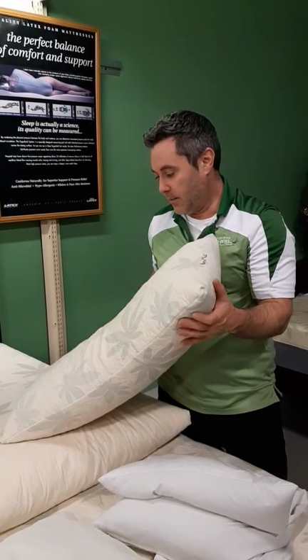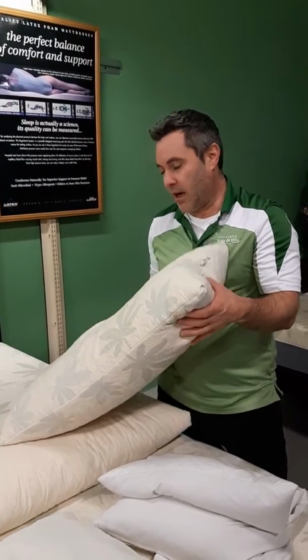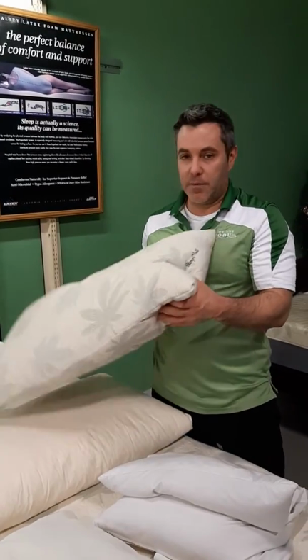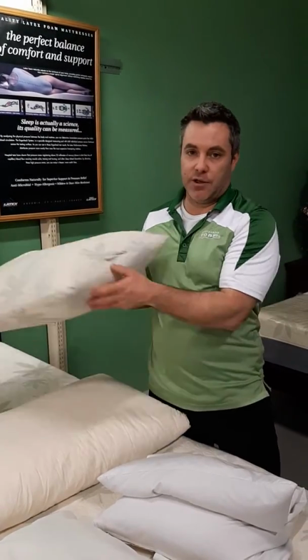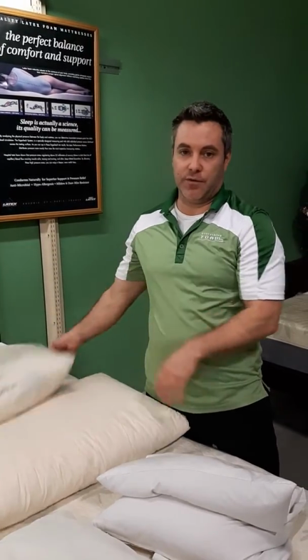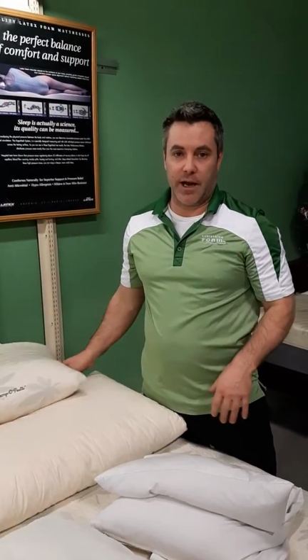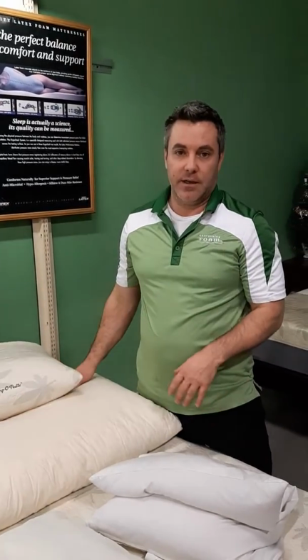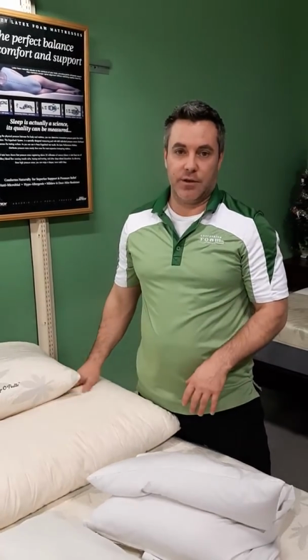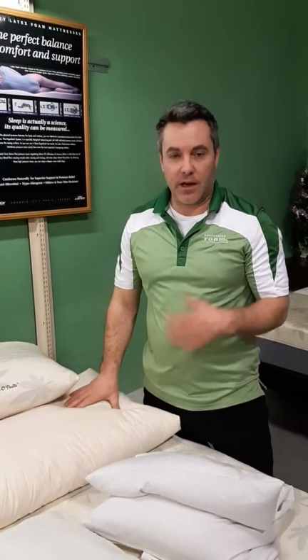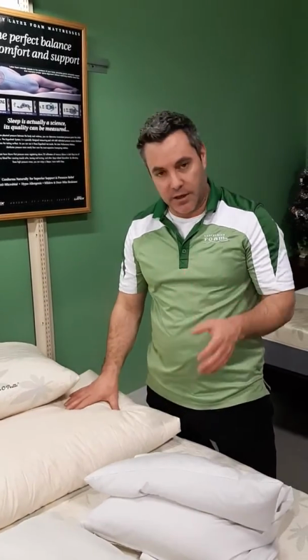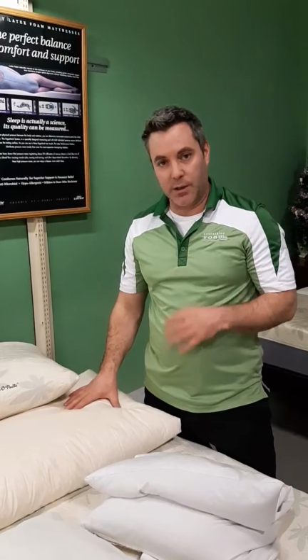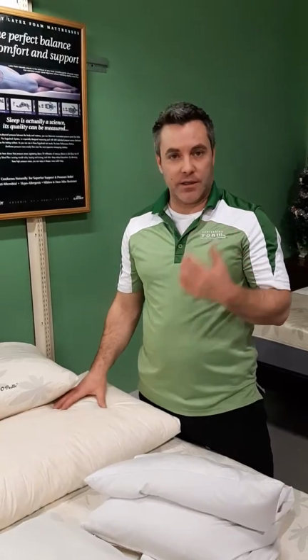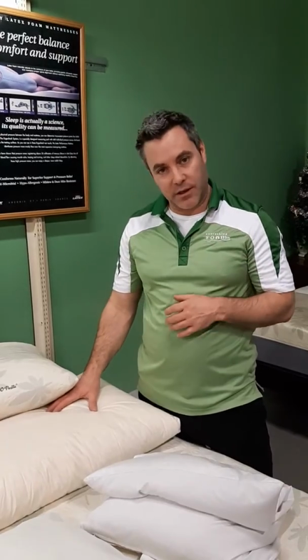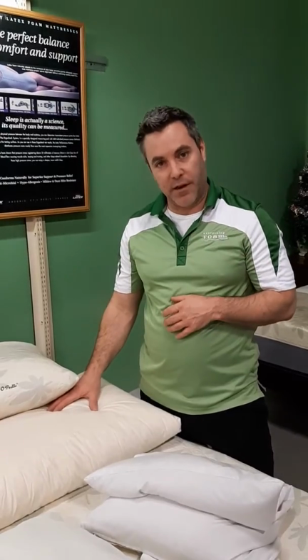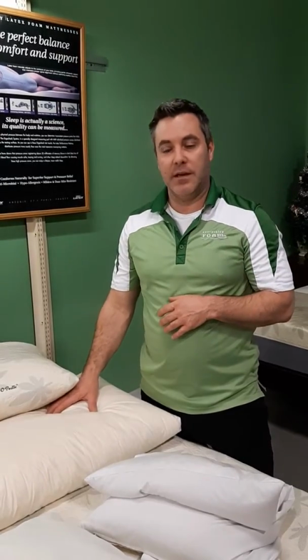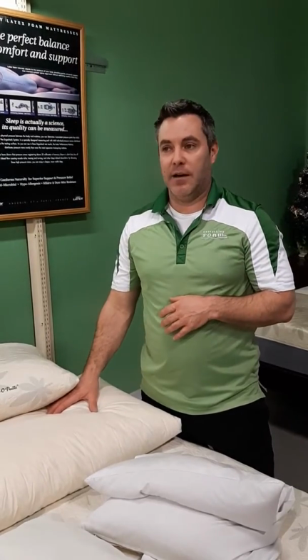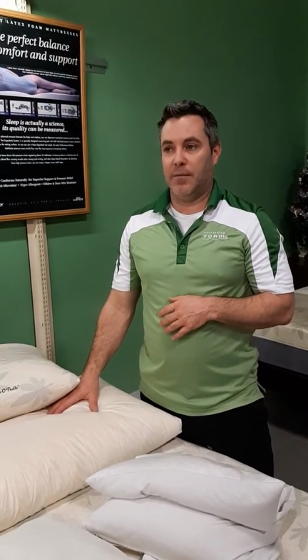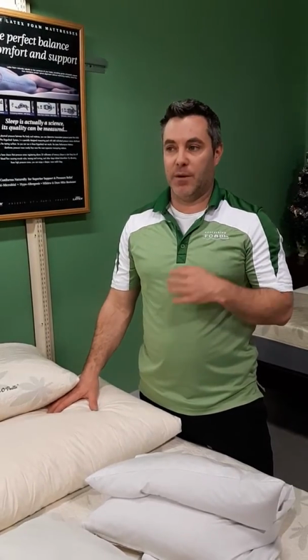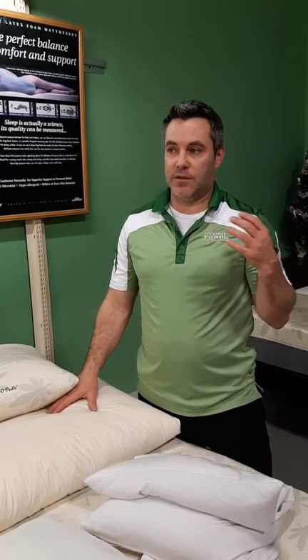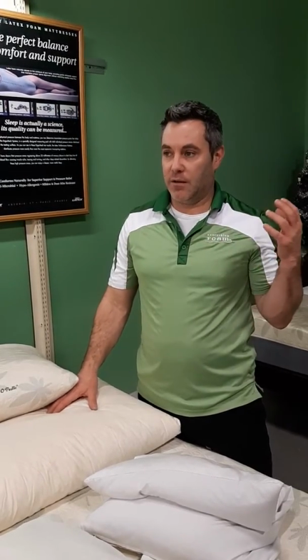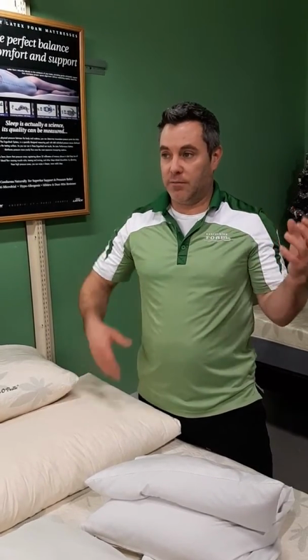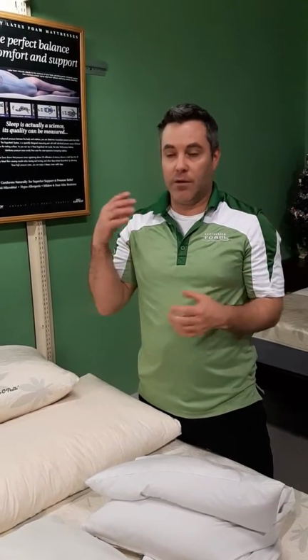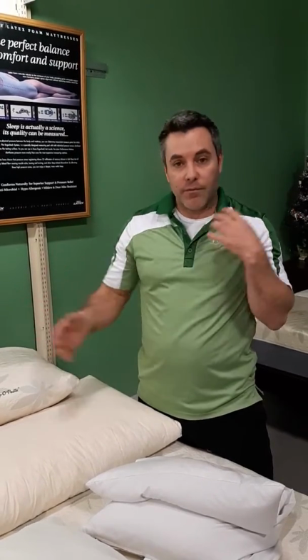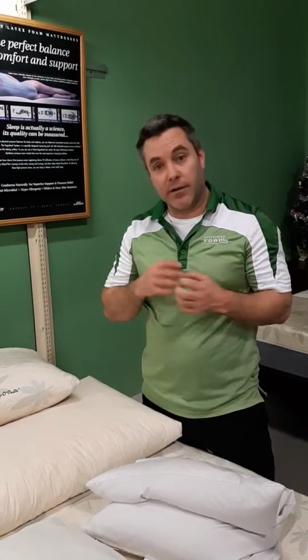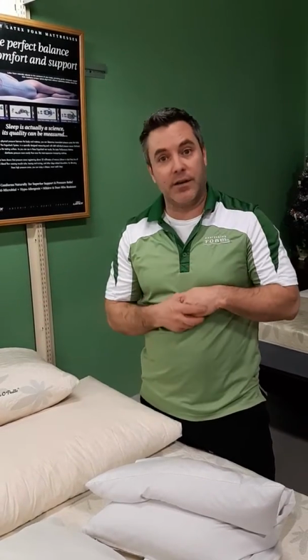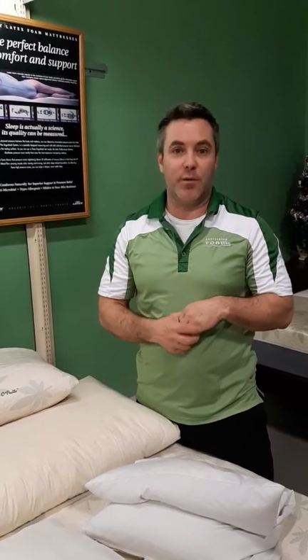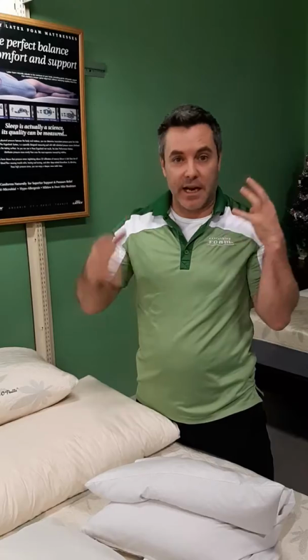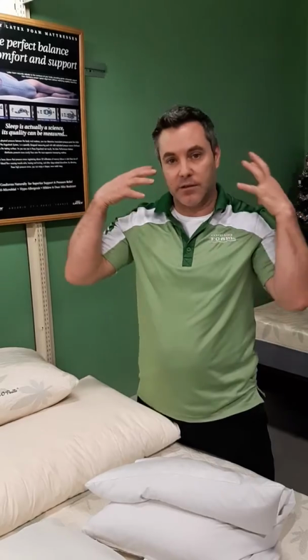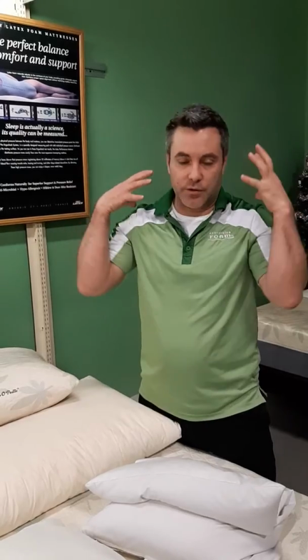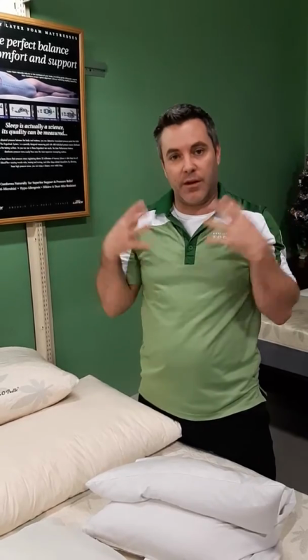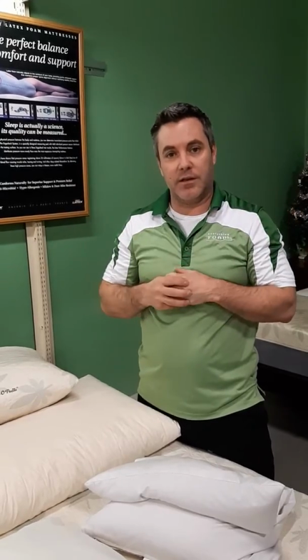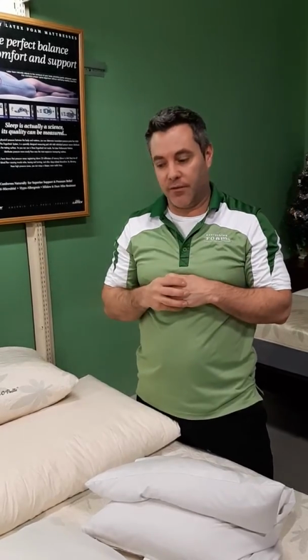It's kind of like buying shoes for your neck — you try them on and you've got to see what's going to fit. Everybody's feet are different, and everyone's neck and shoulders and all that are different too.